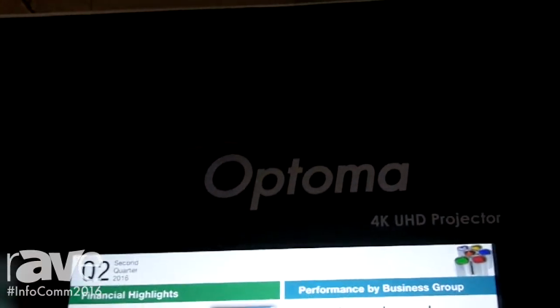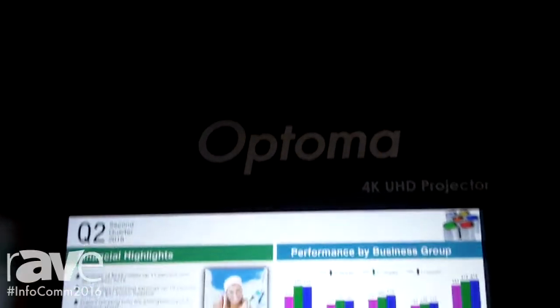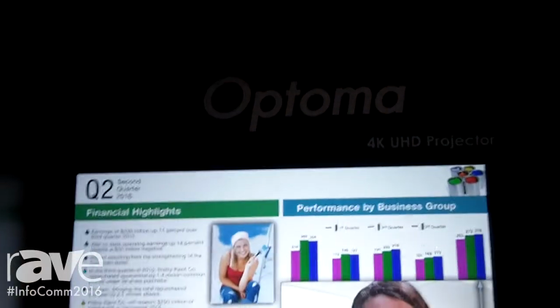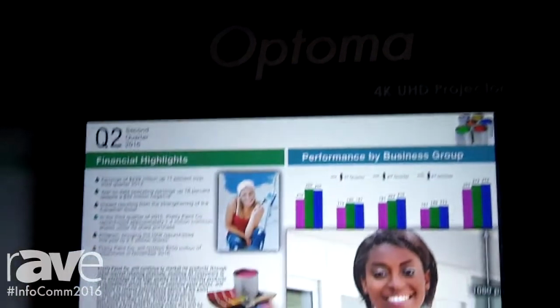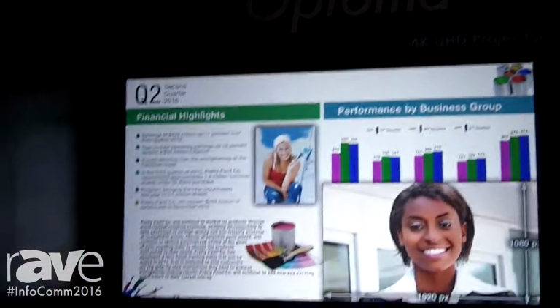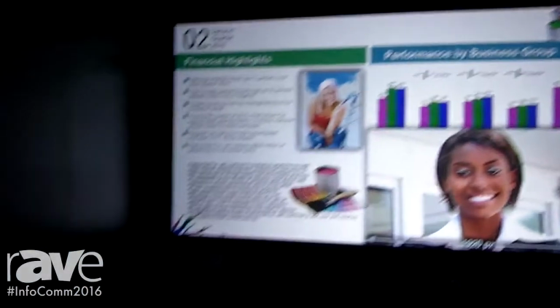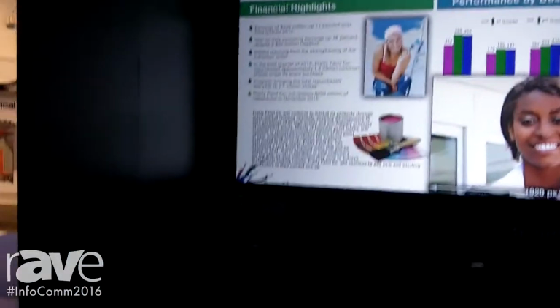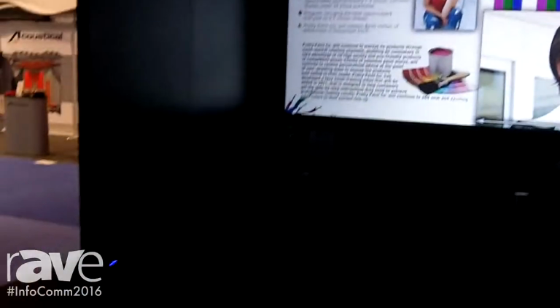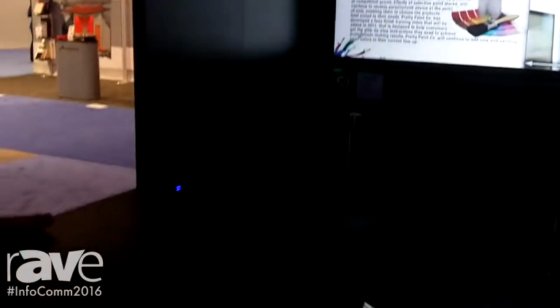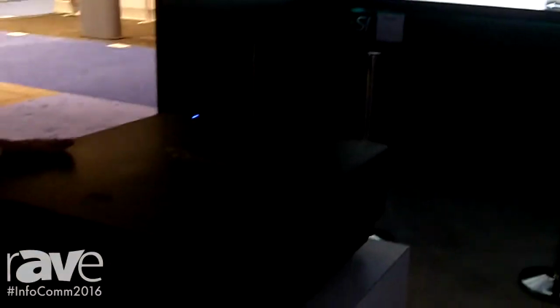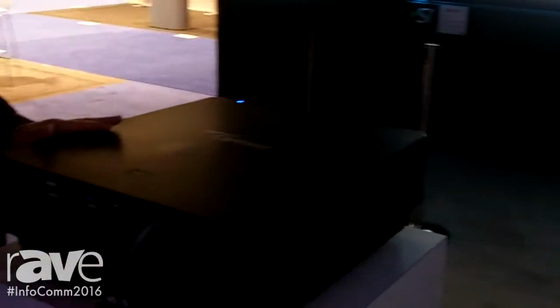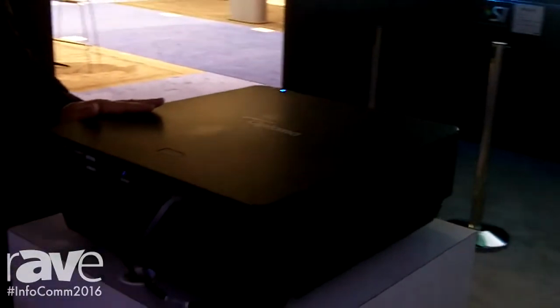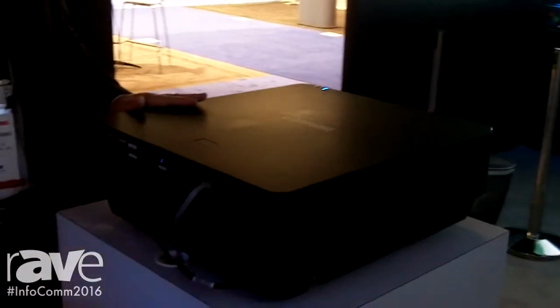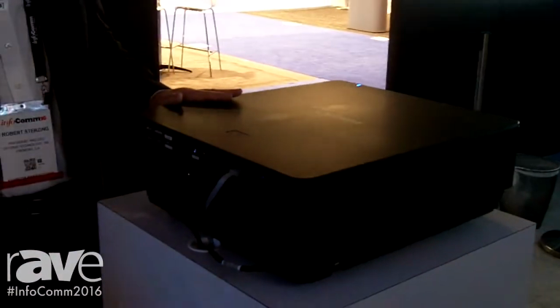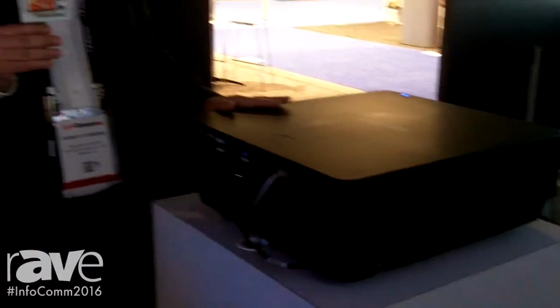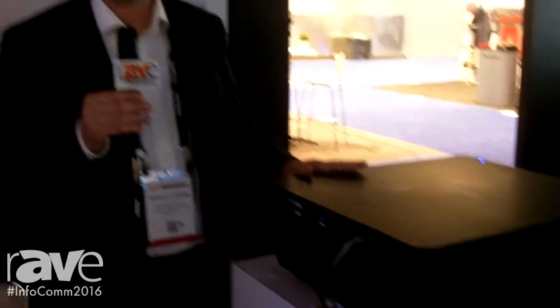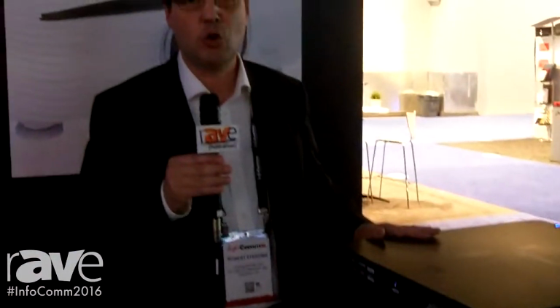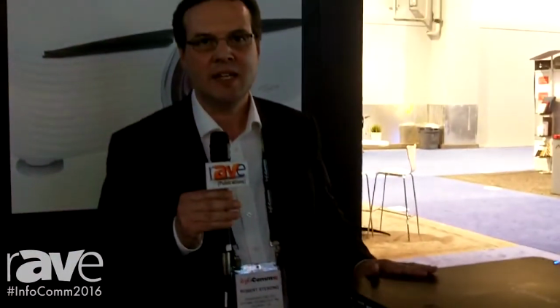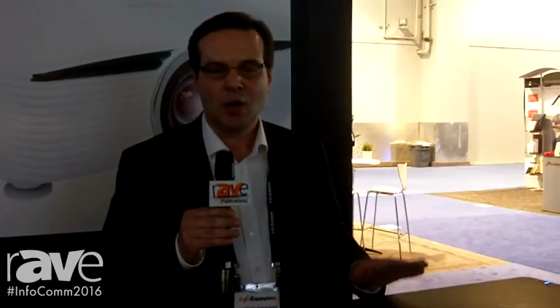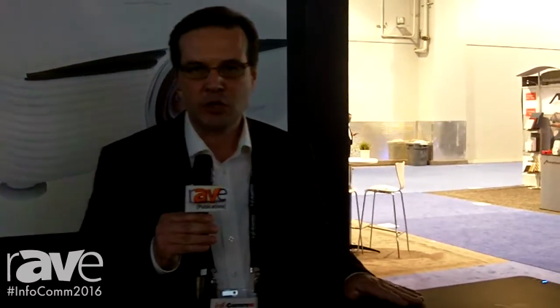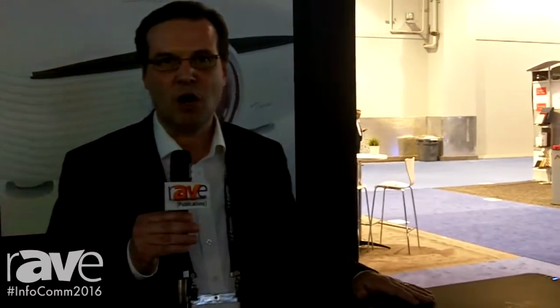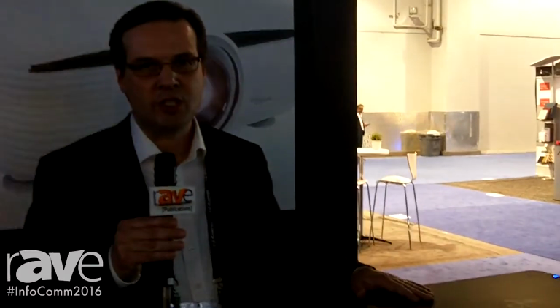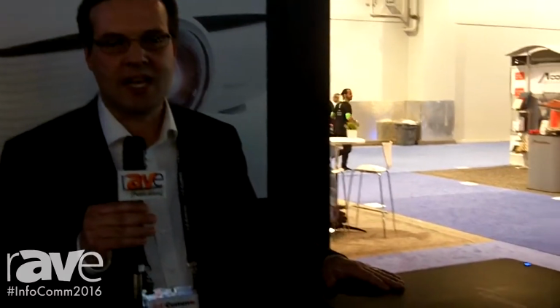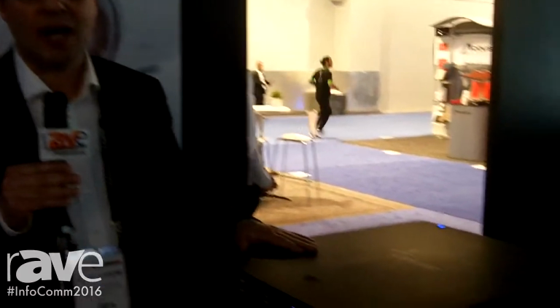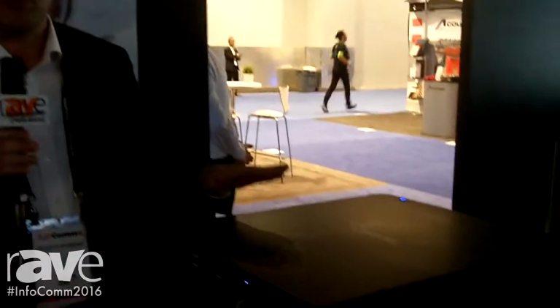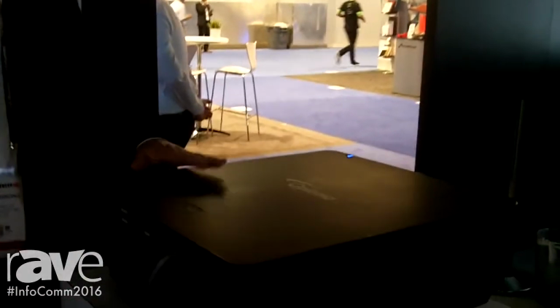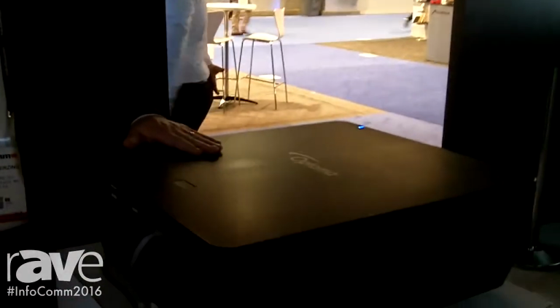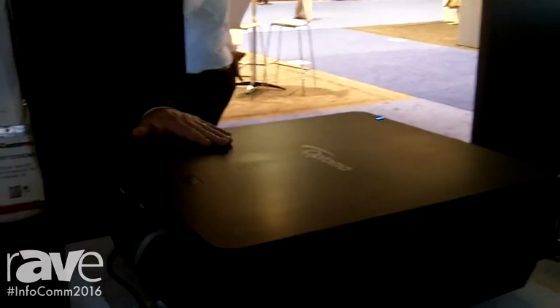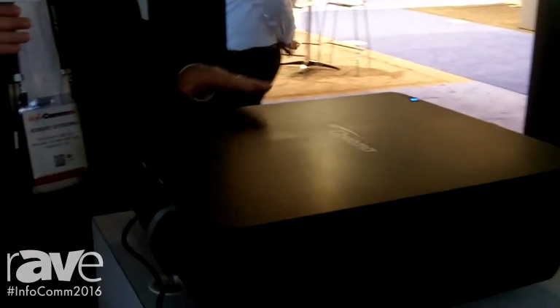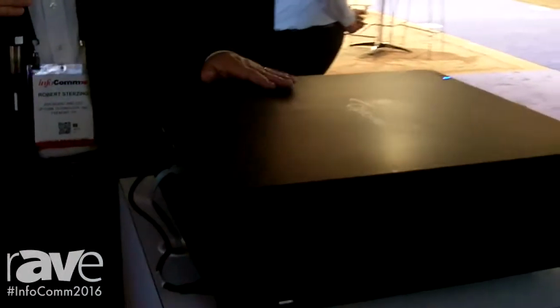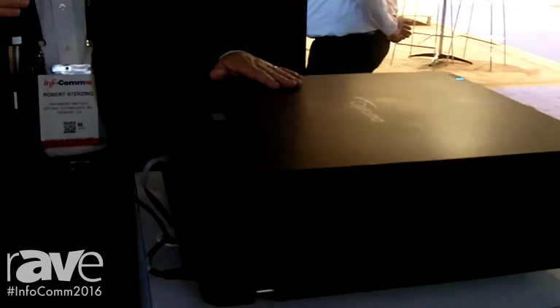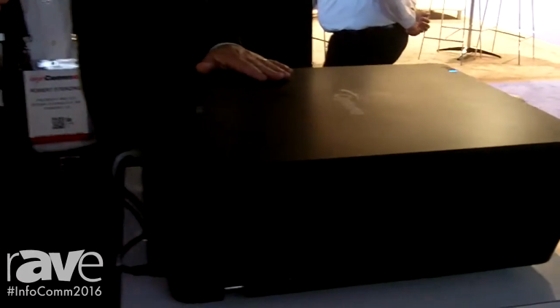Robert Sternsing, President of Optima Technology. This is our brand new 4K lamp-based projector — 4,500 lumens. We can use this model for the installation market, for simulation, and for control room applications.